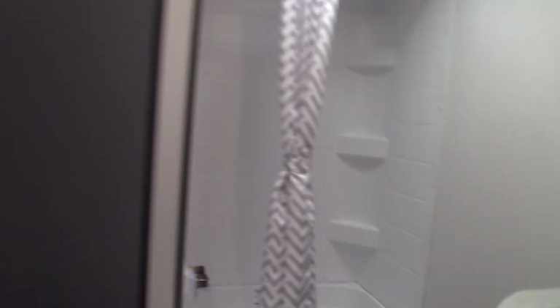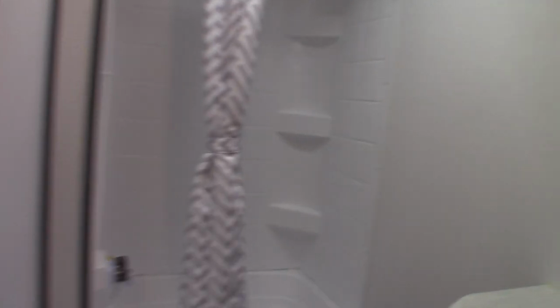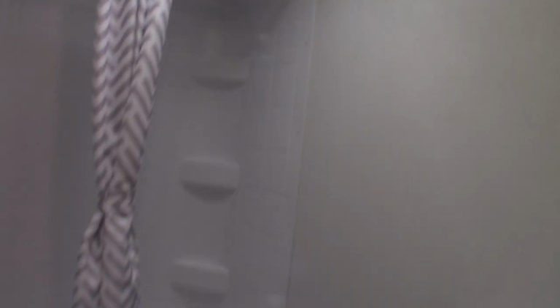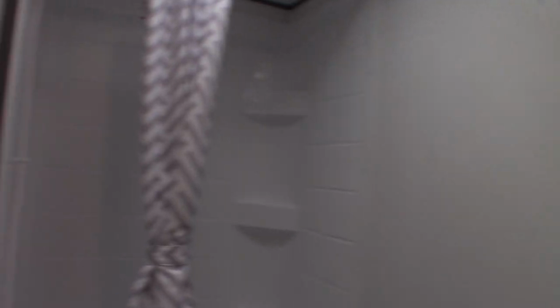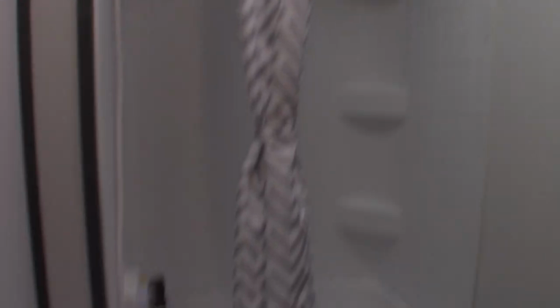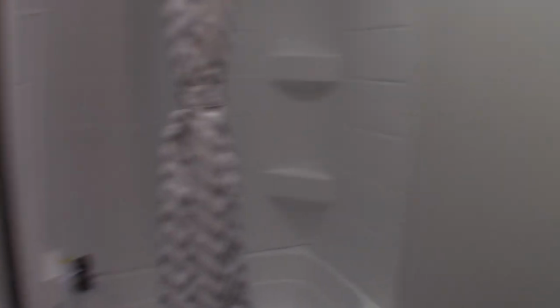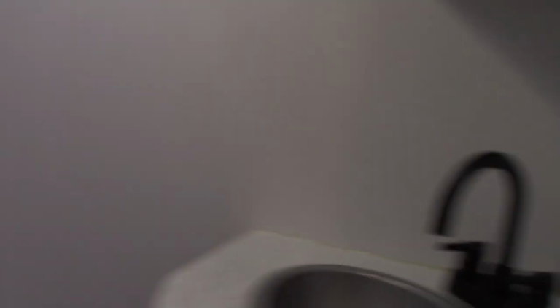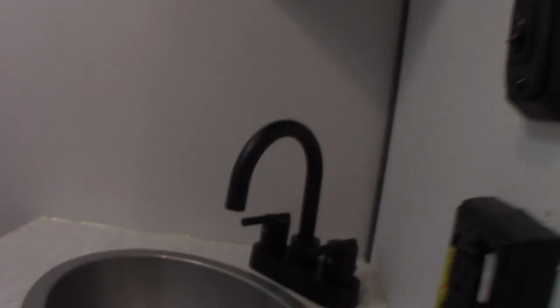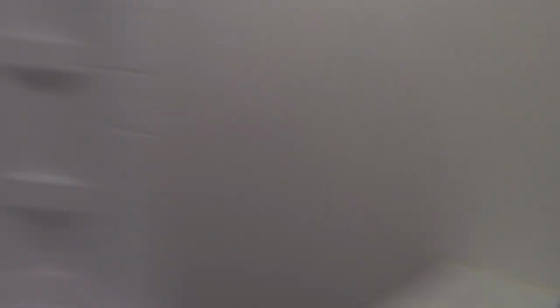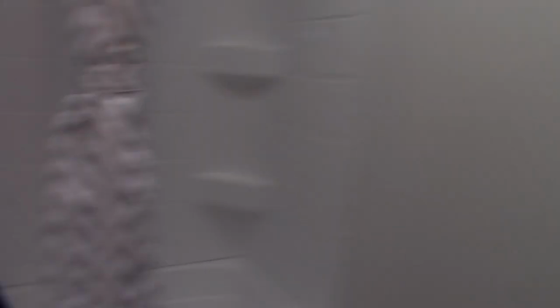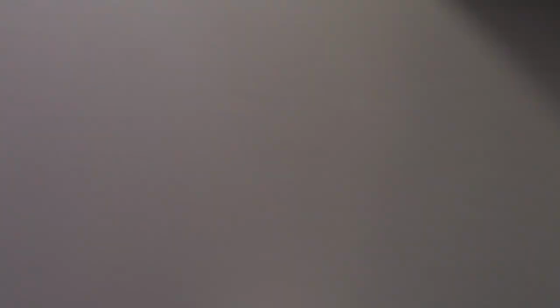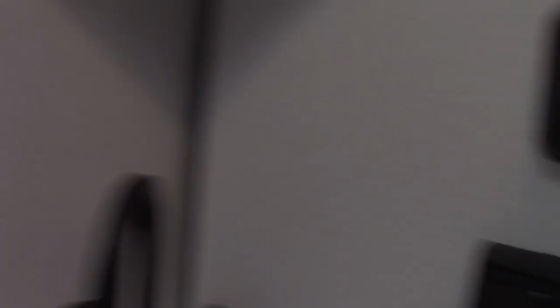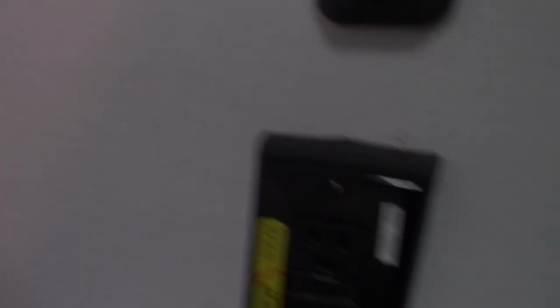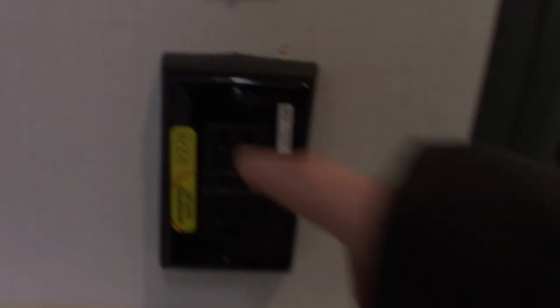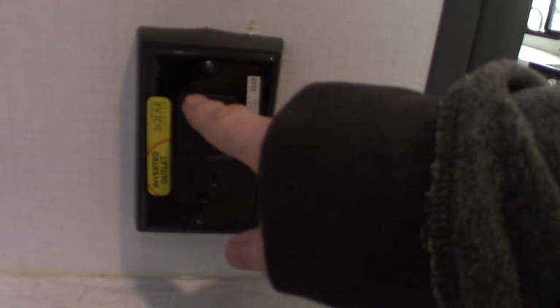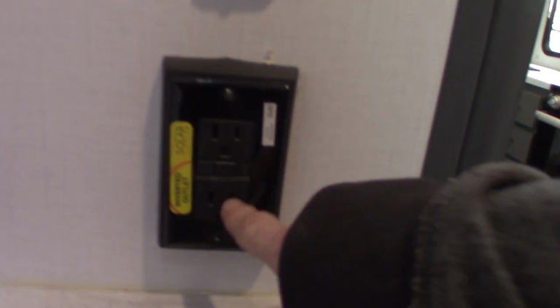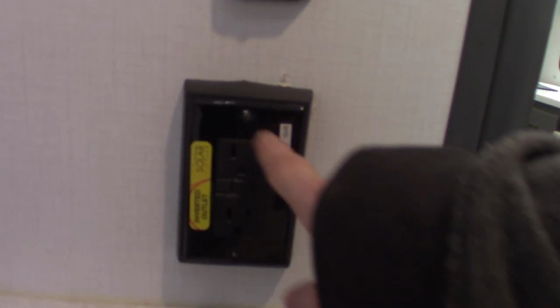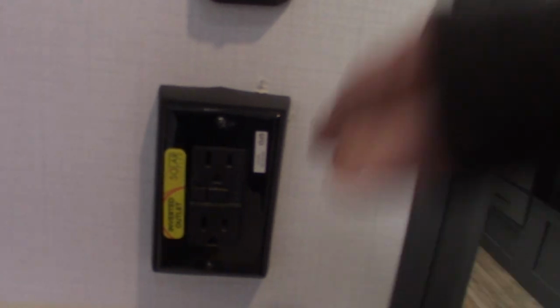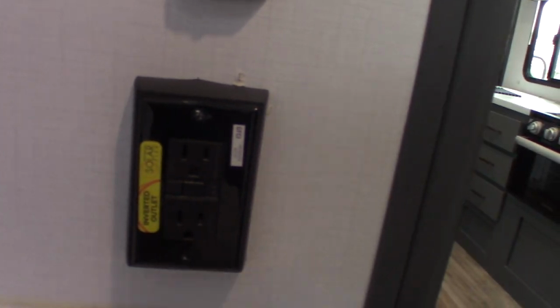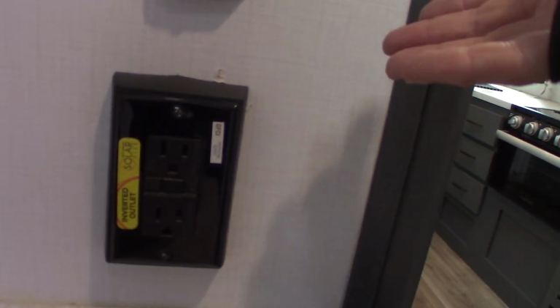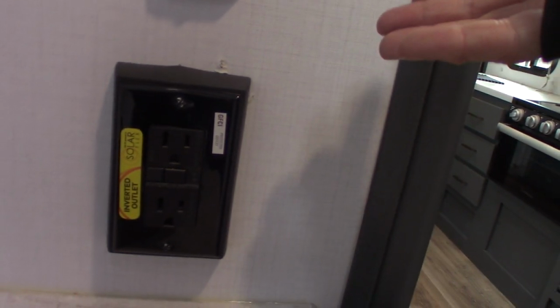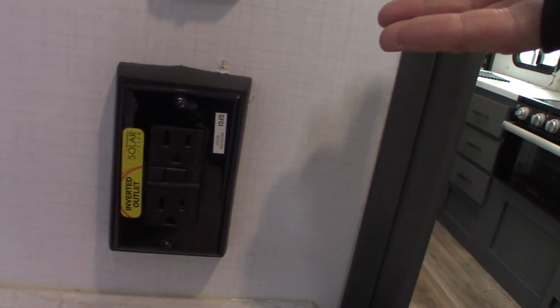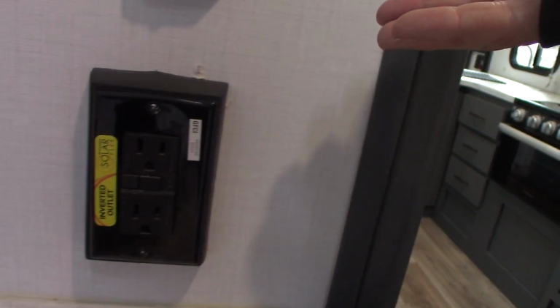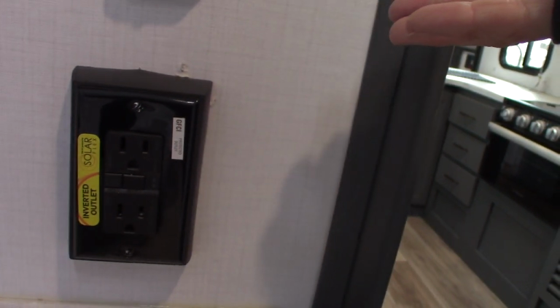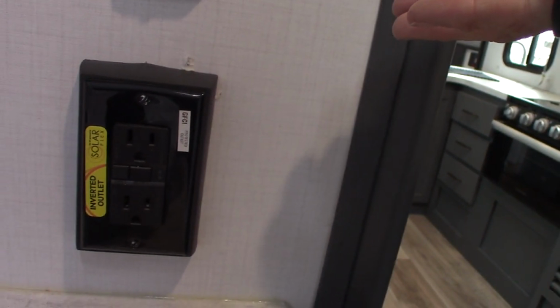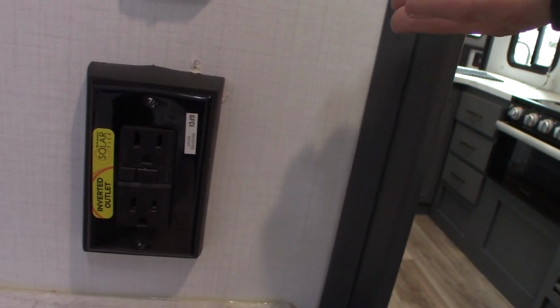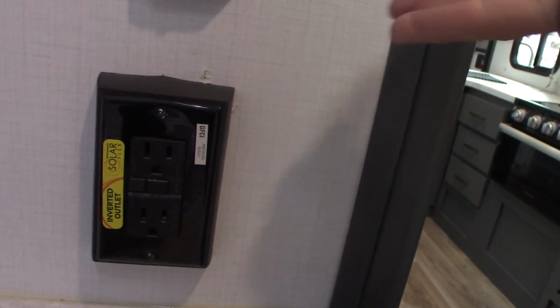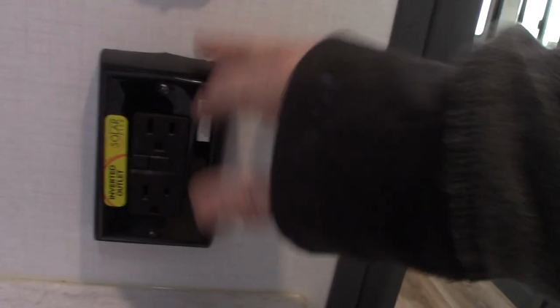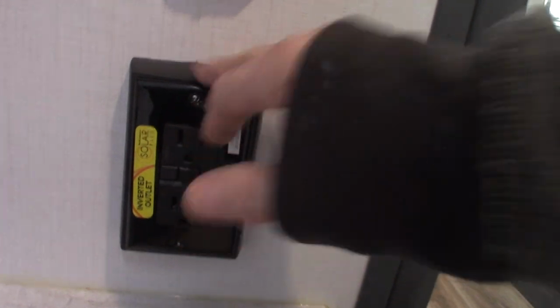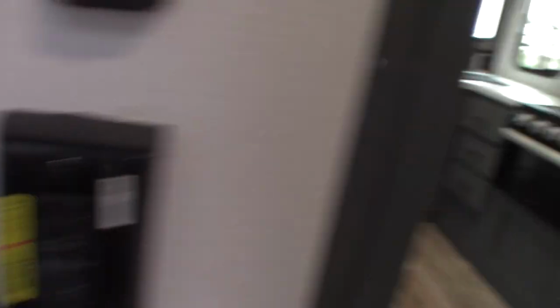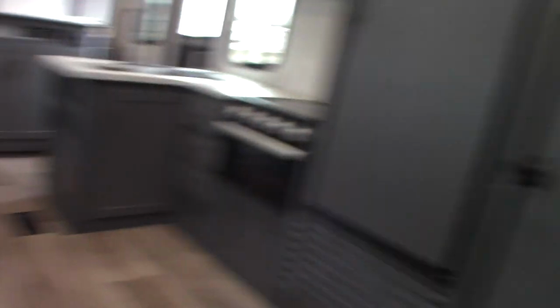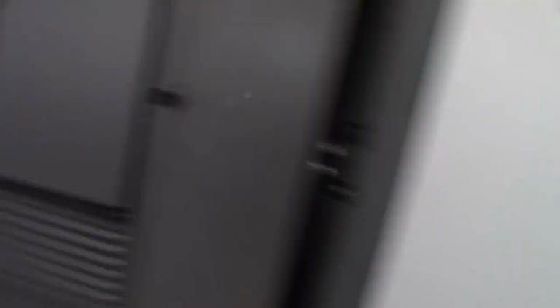Bathroom — it's a typical RV bathroom. Nothing special about the sink or the shower. This is a GFCI. Keep in mind, all the plugs, all the receptacles are wired through this GFCI.